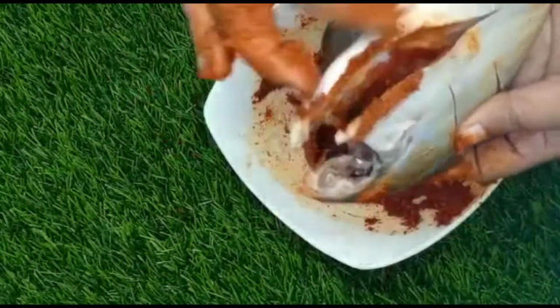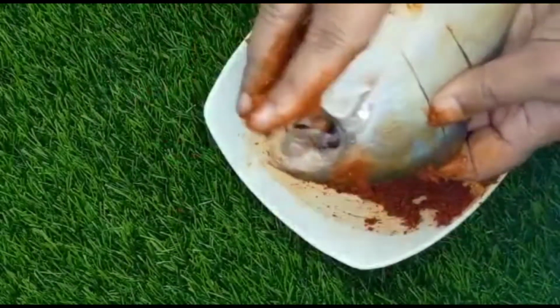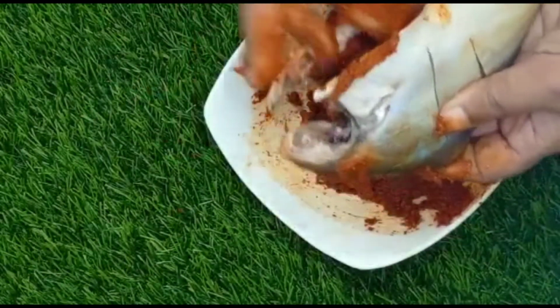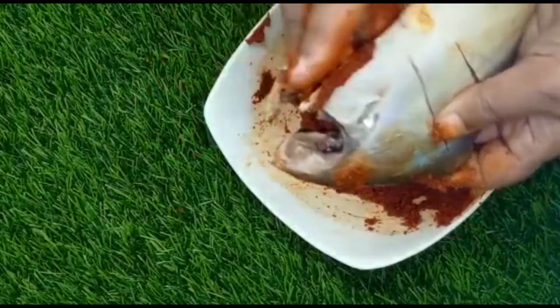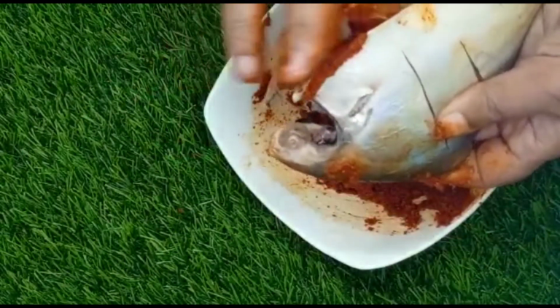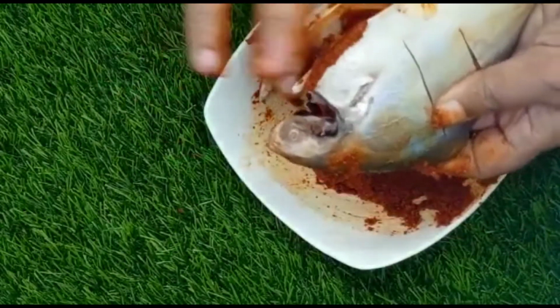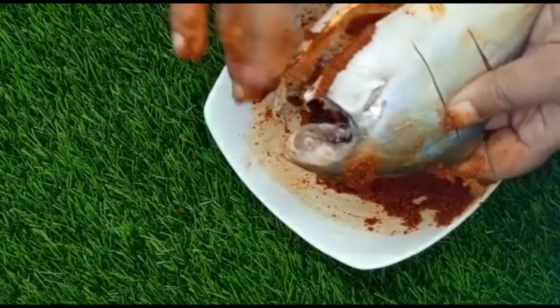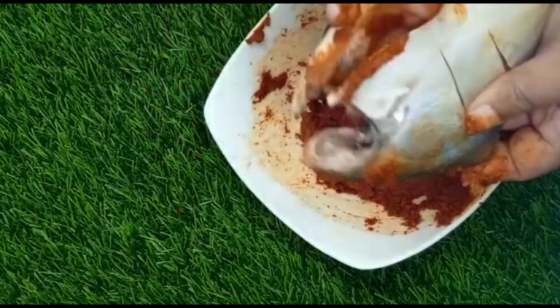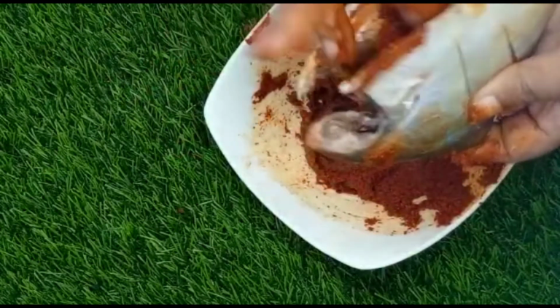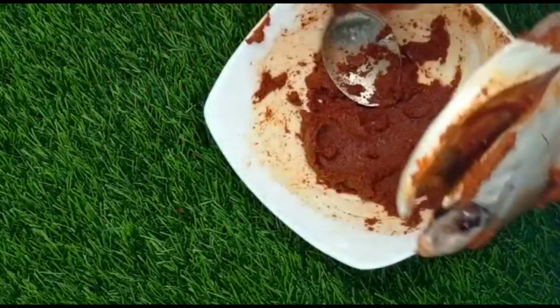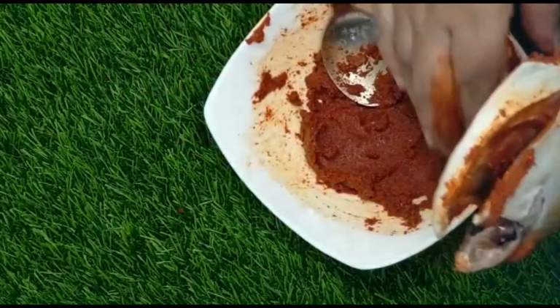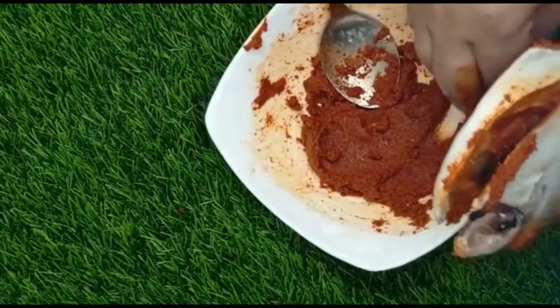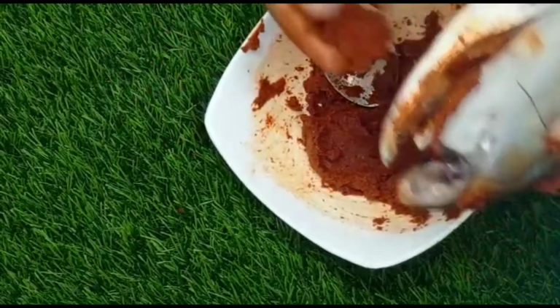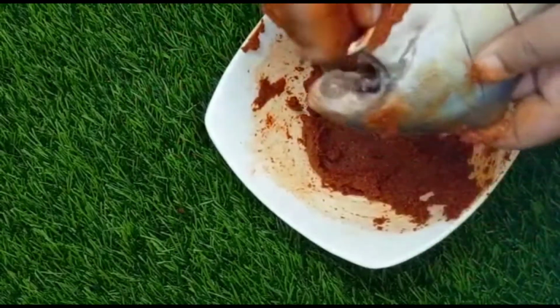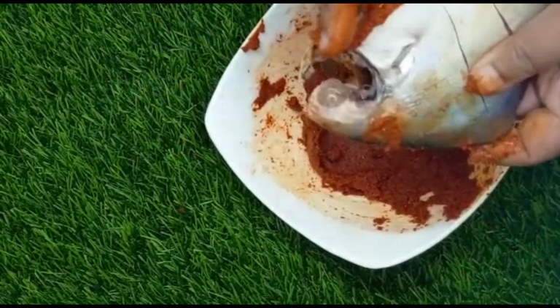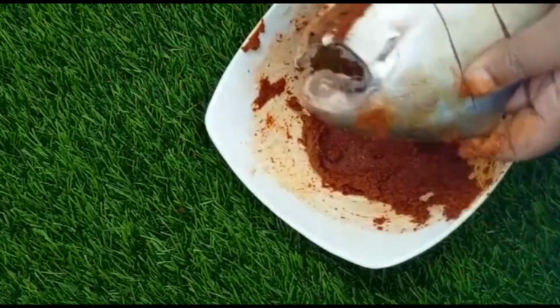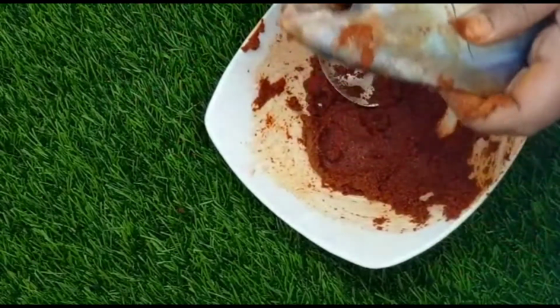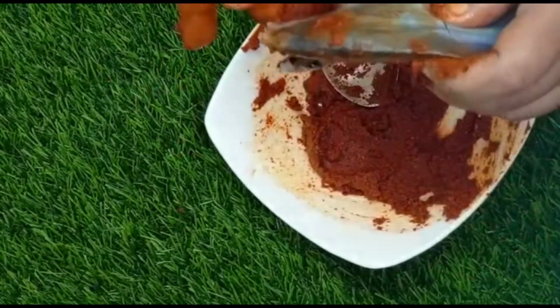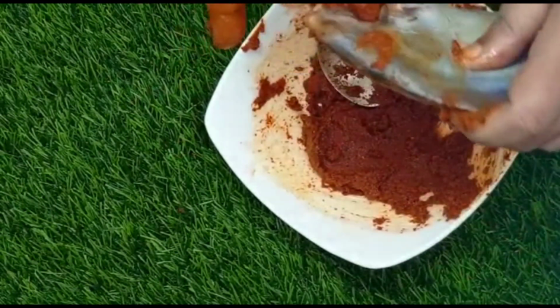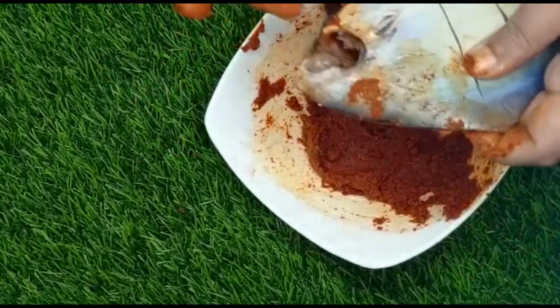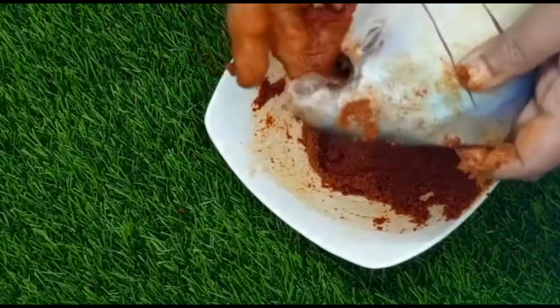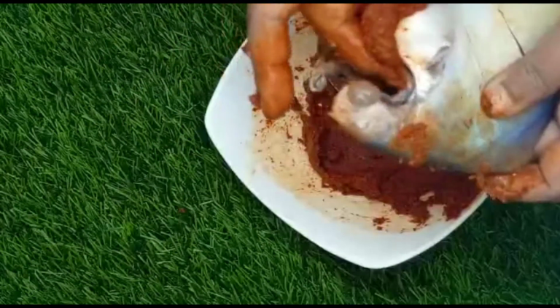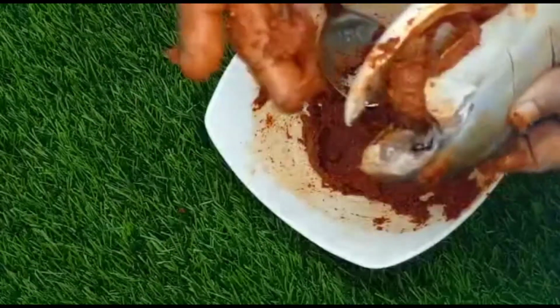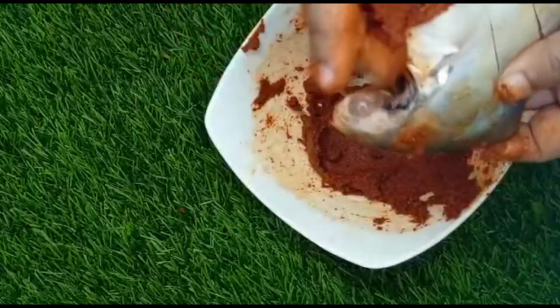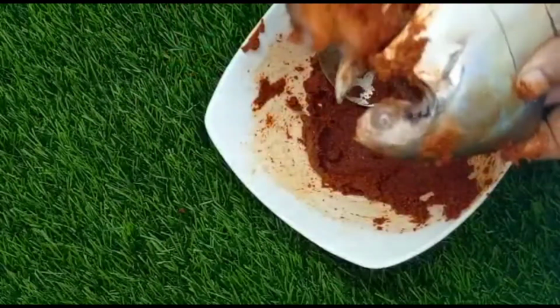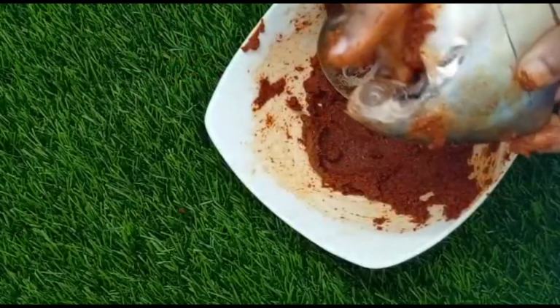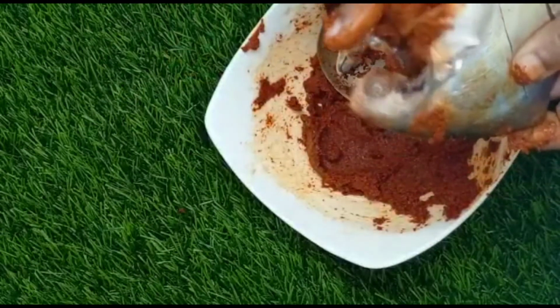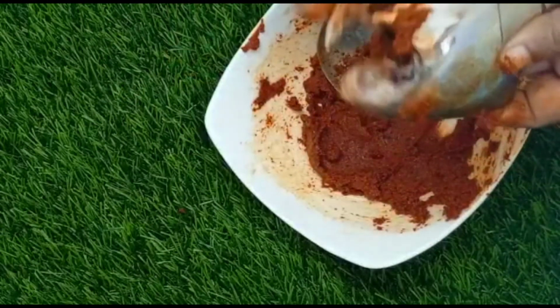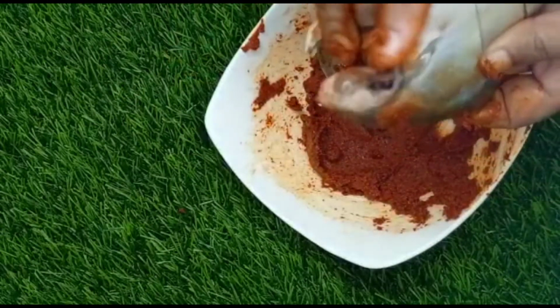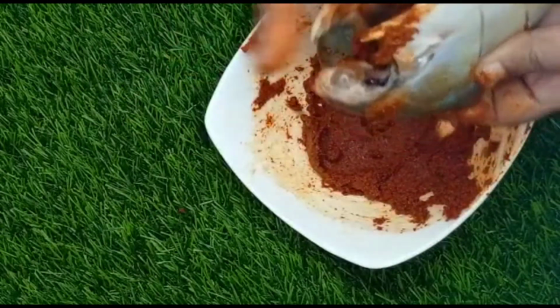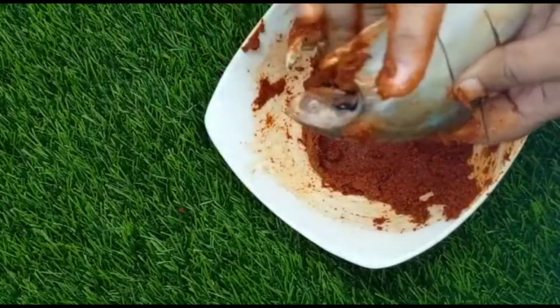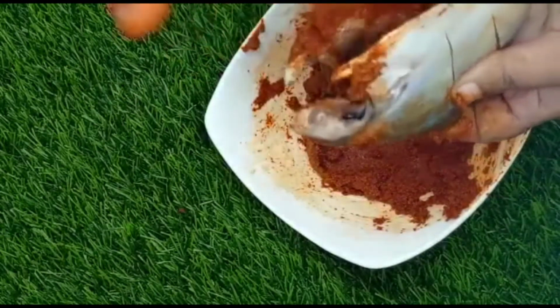Now you can see how I apply it — please try to apply it like this. You can apply it on any fish. Luckily I got a pomfret after a long time.